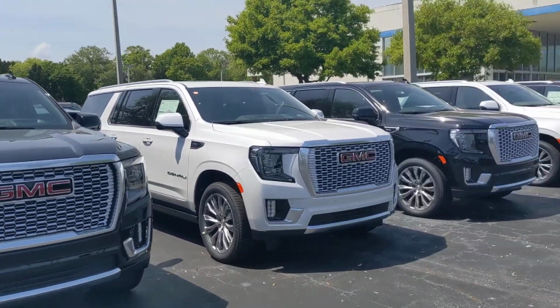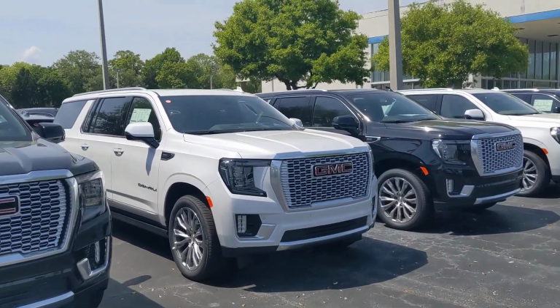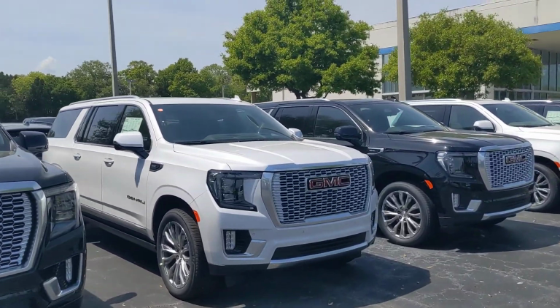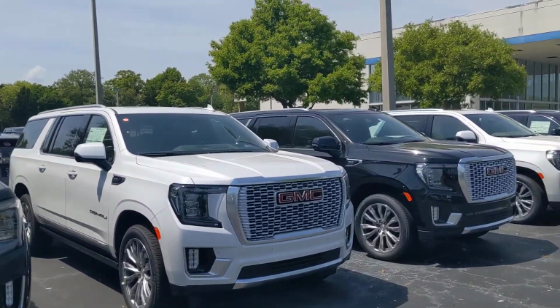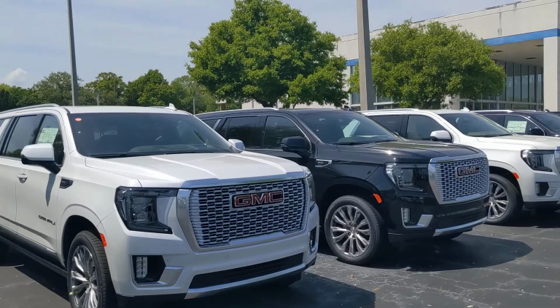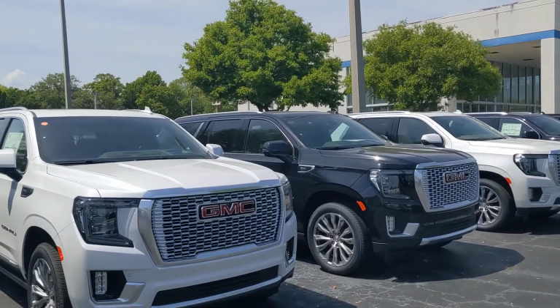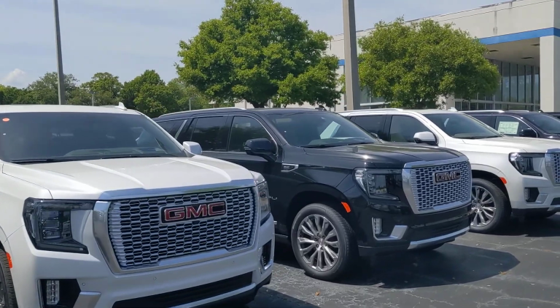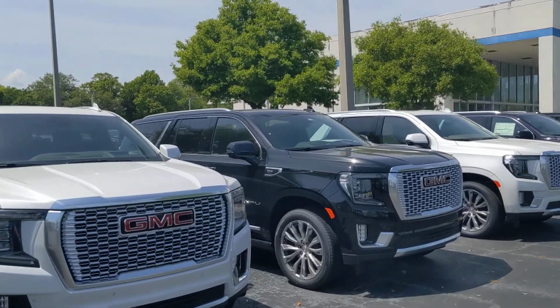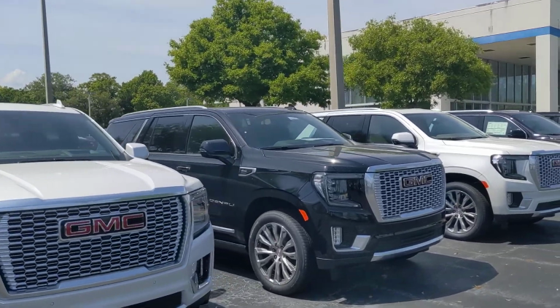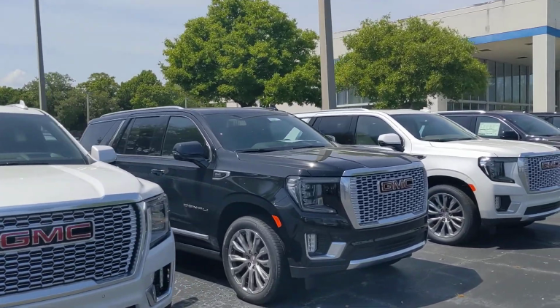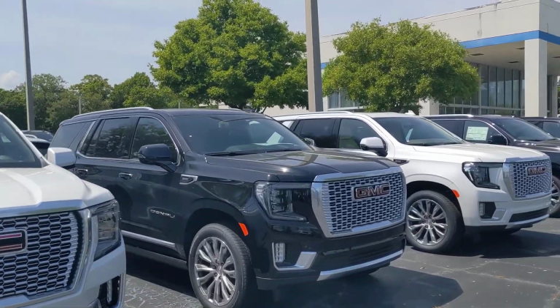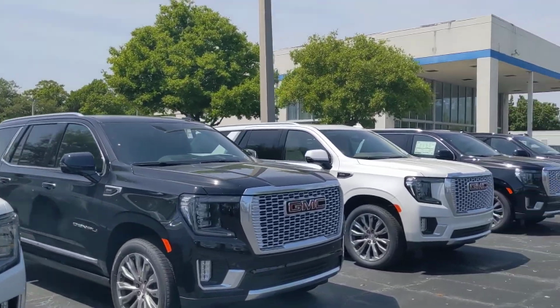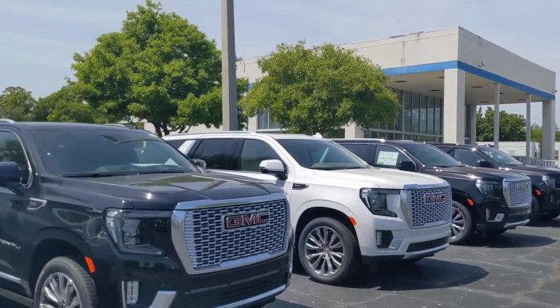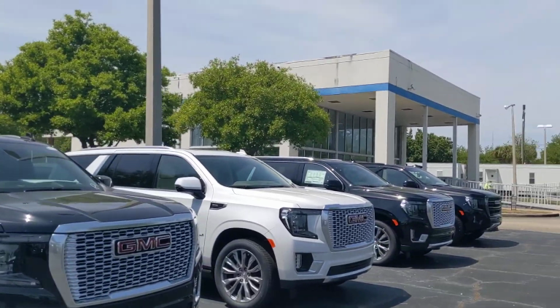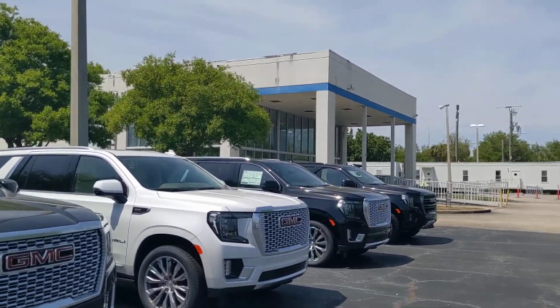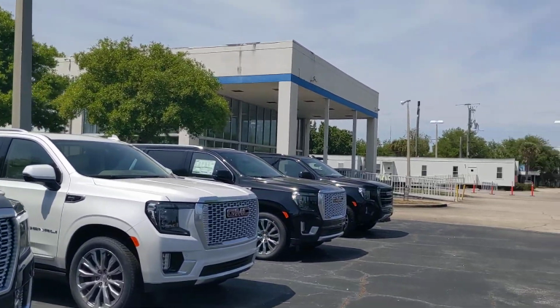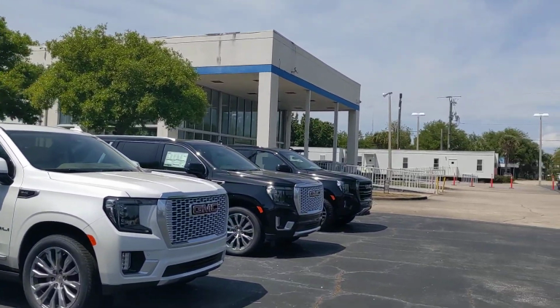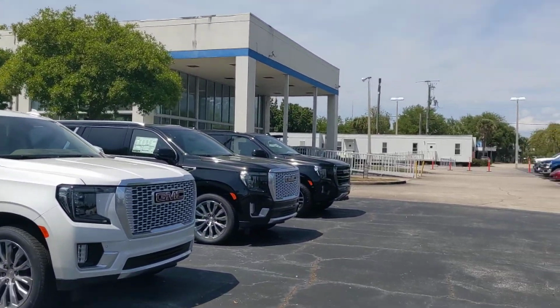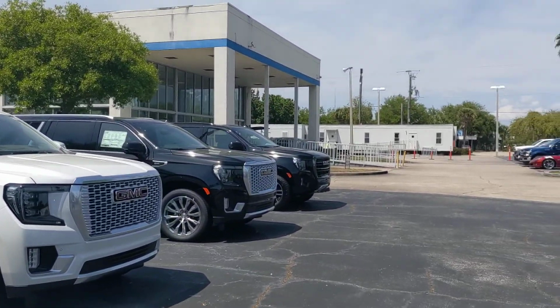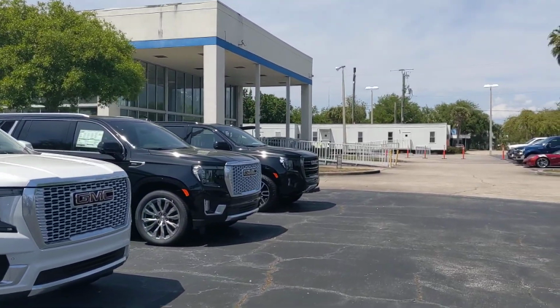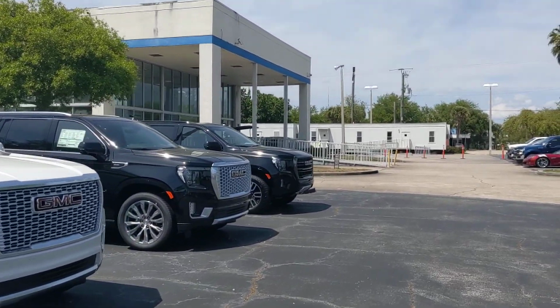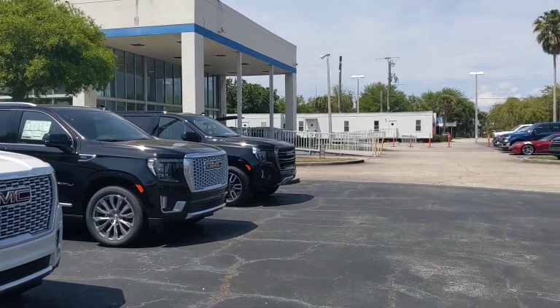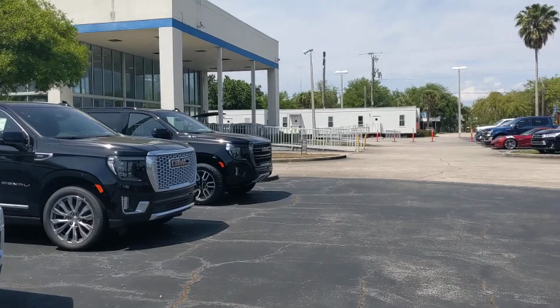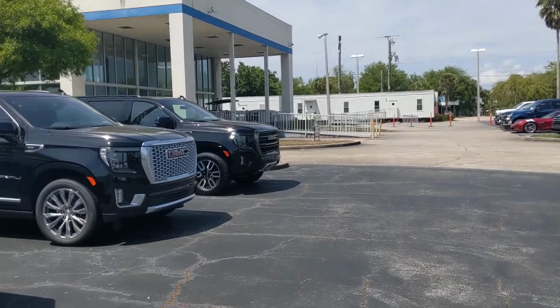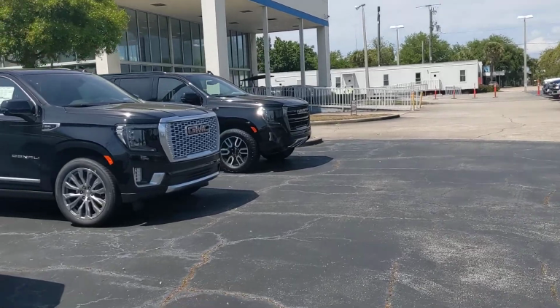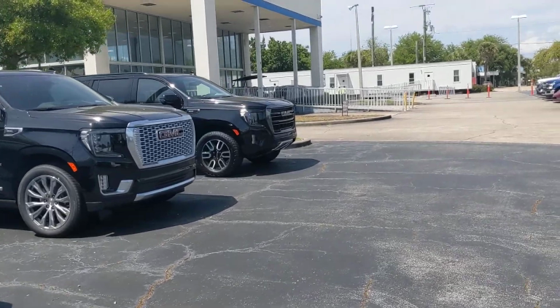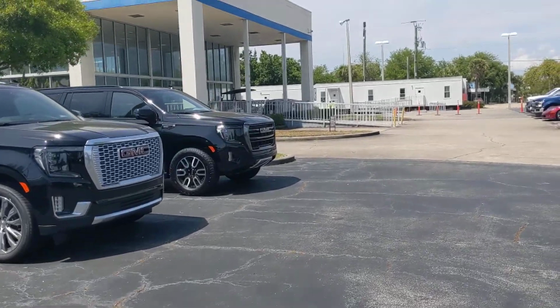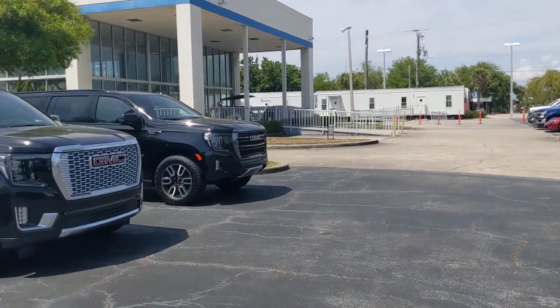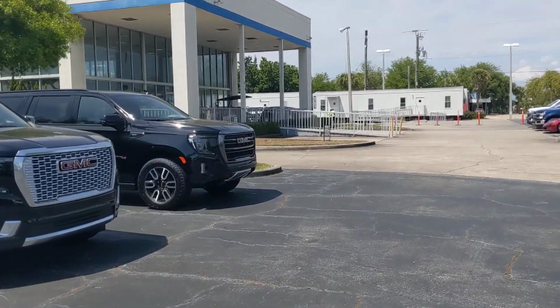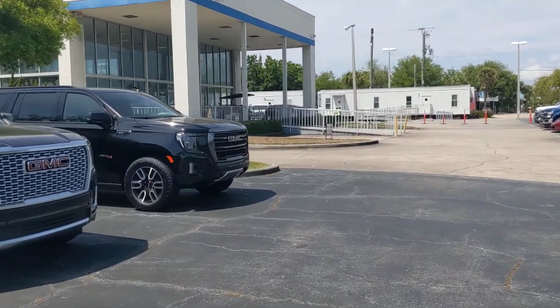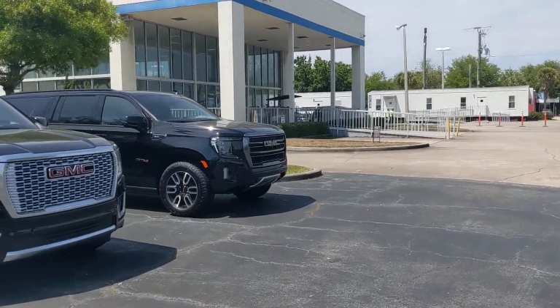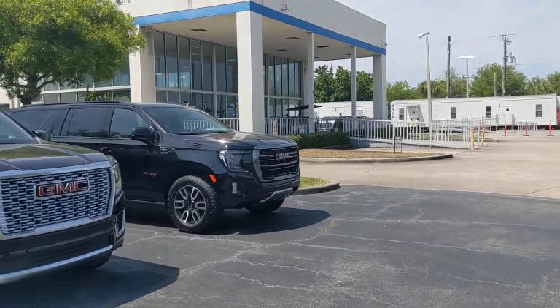We have a number of Denalis — you can see here we have four different Denalis. And we have the other black AT4 at the end of the lineup right here, ready to roll.